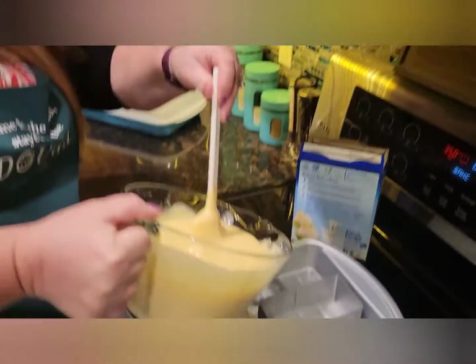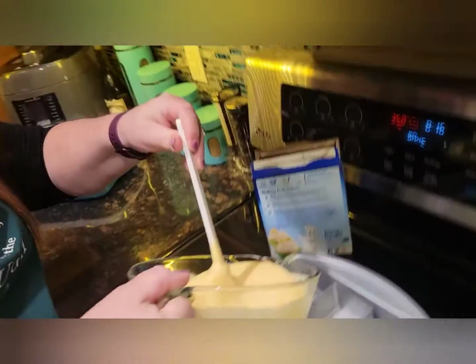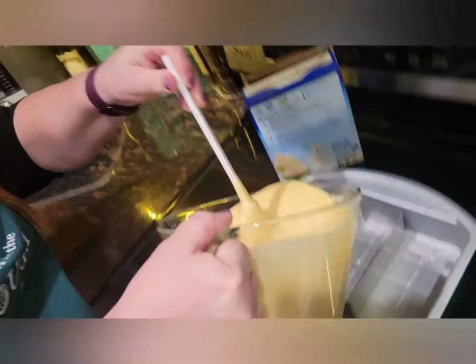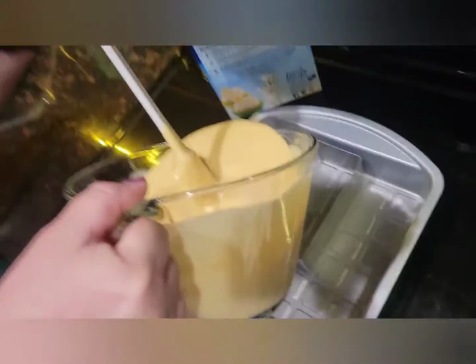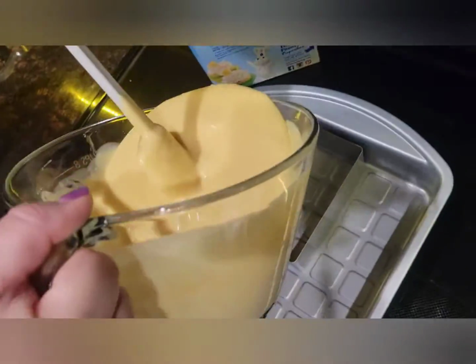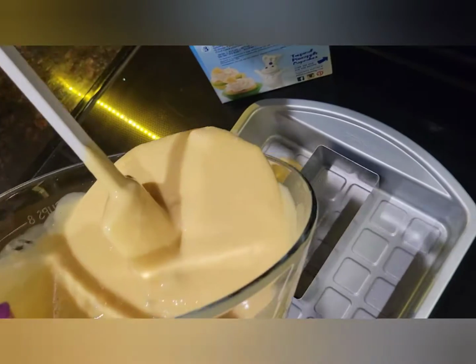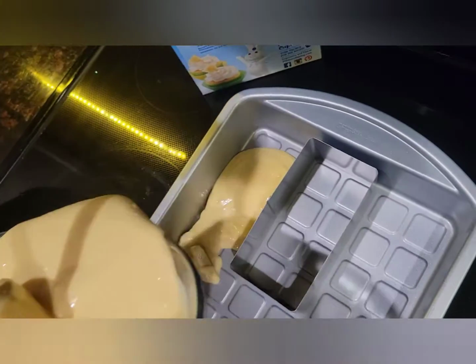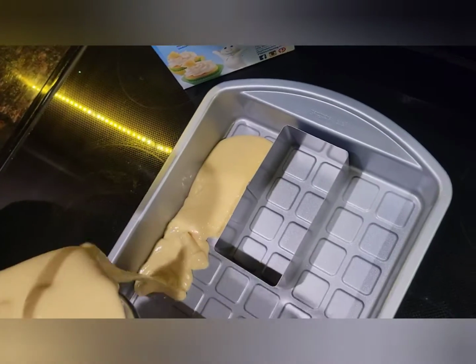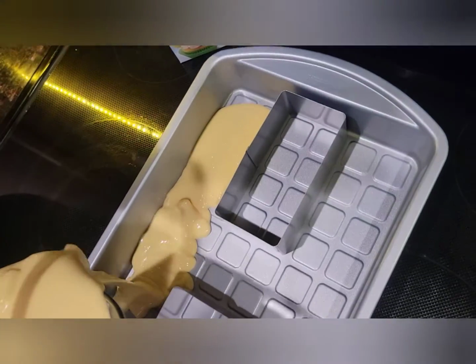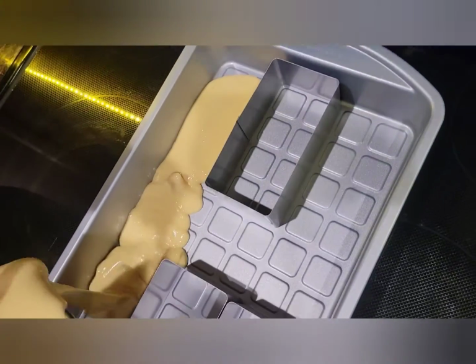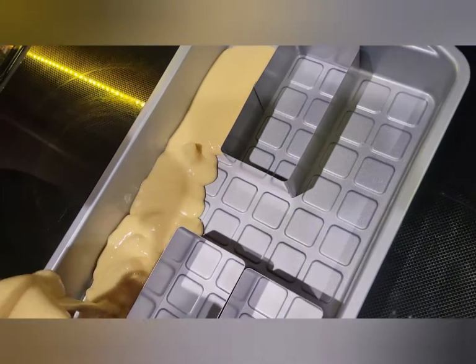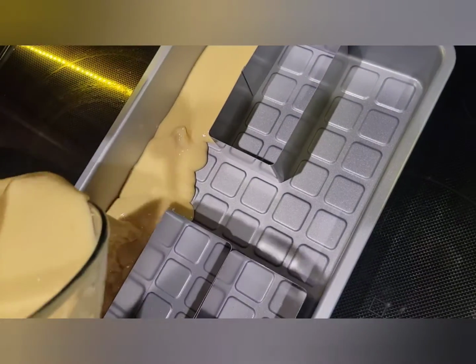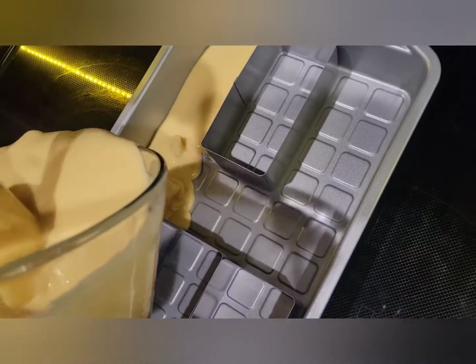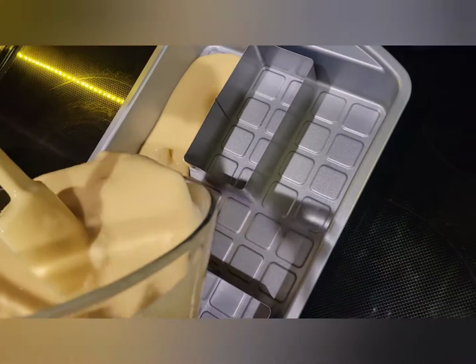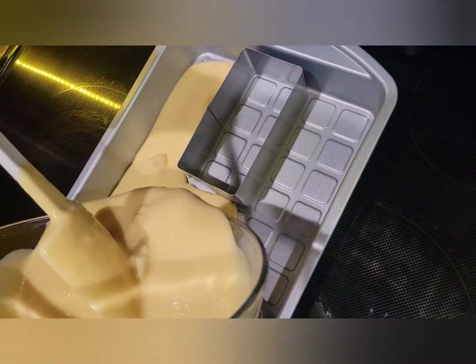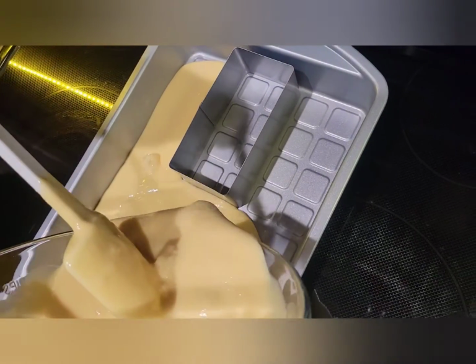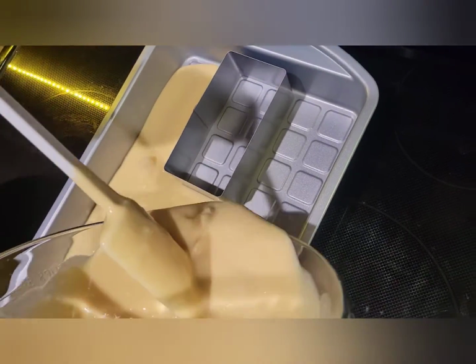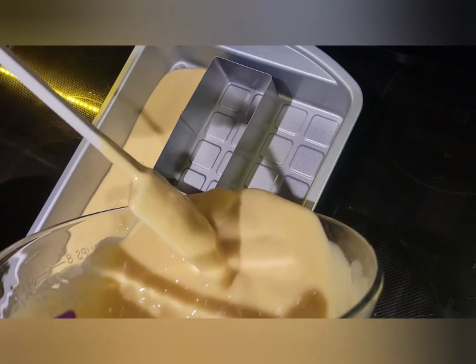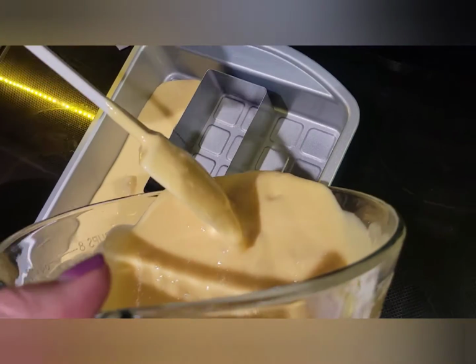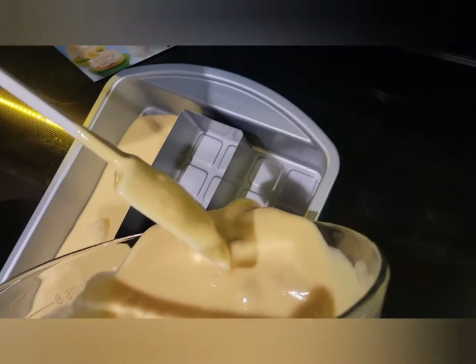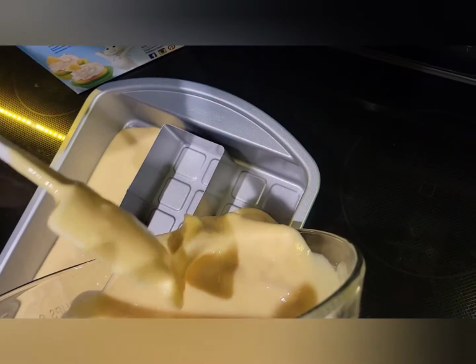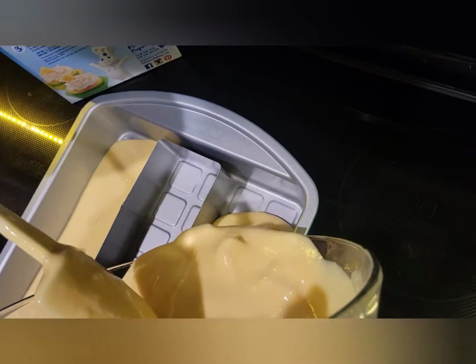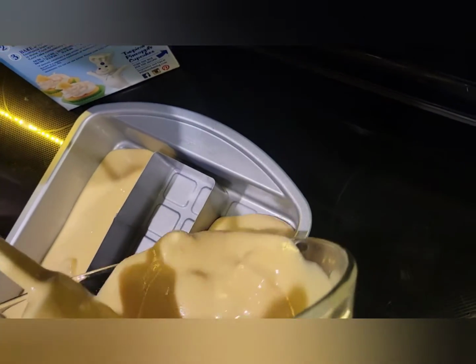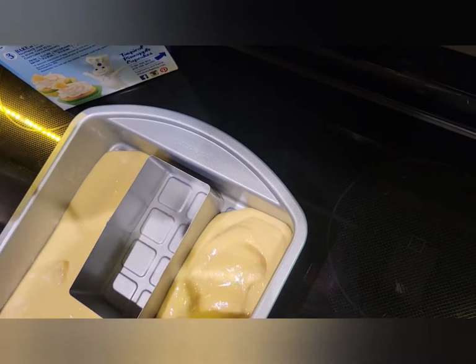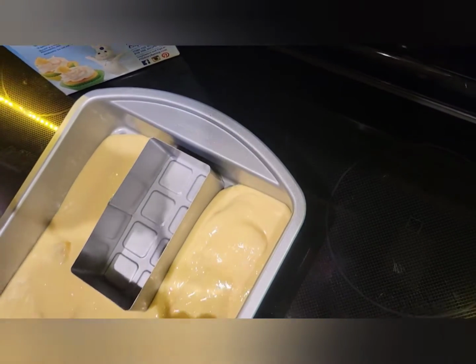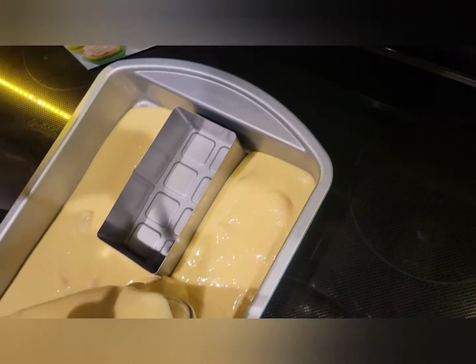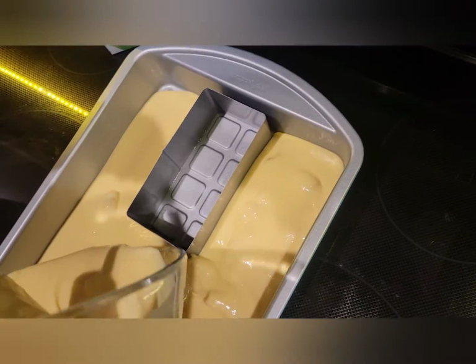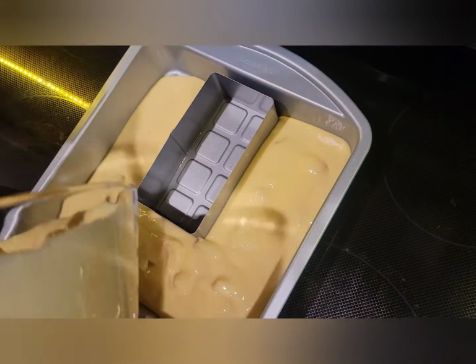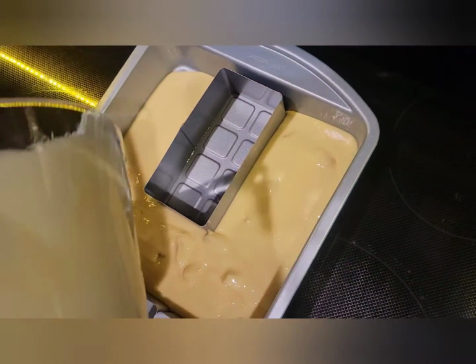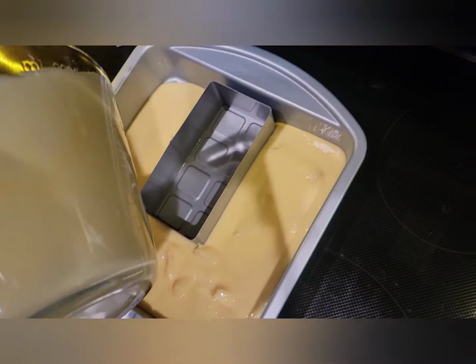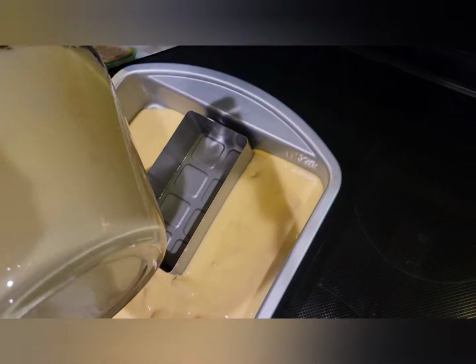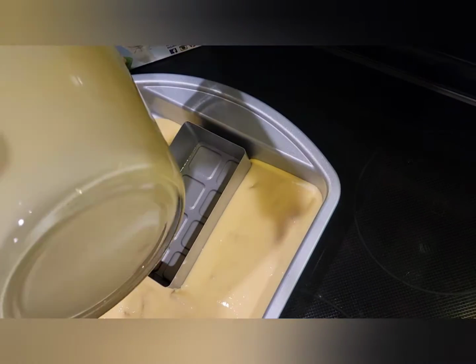Let me give you guys a bird's eye view. Get that going in there. I can see your chunks of pineapple in there. I love it. I'll try to even it out the best I can. You guys got the best view right there — bird's eye.